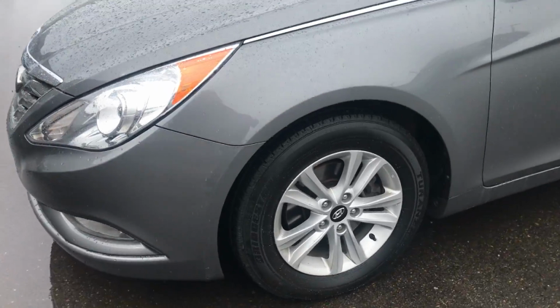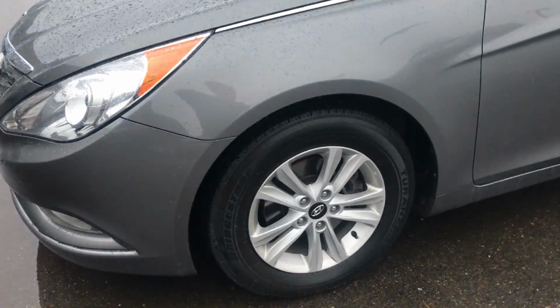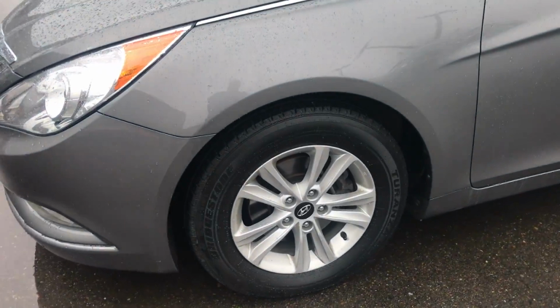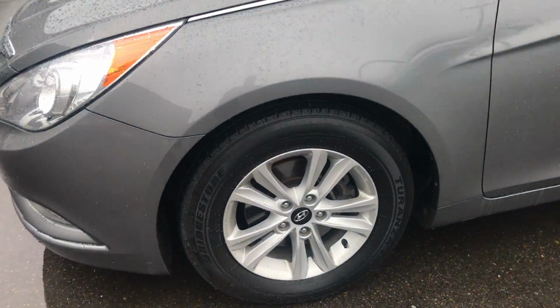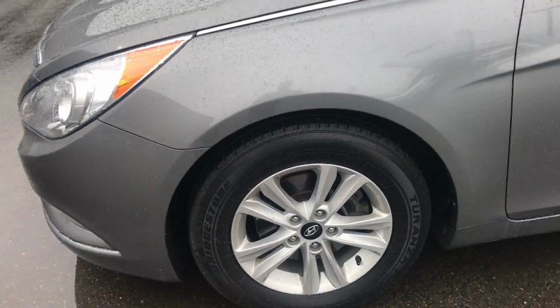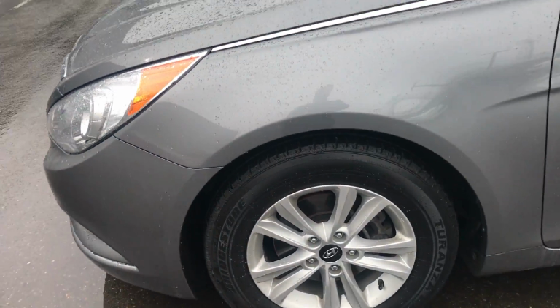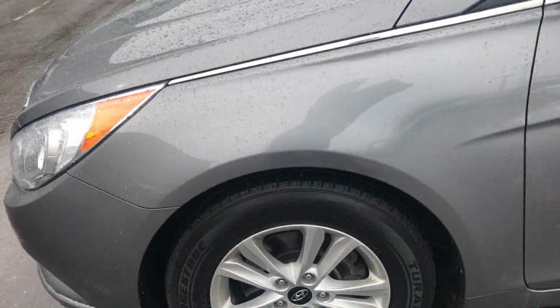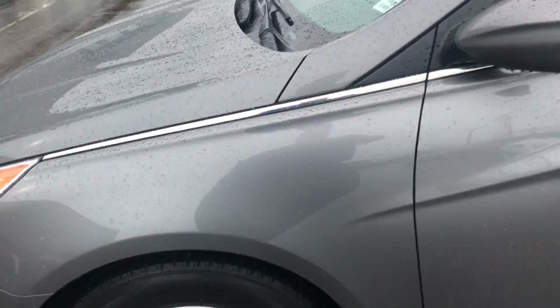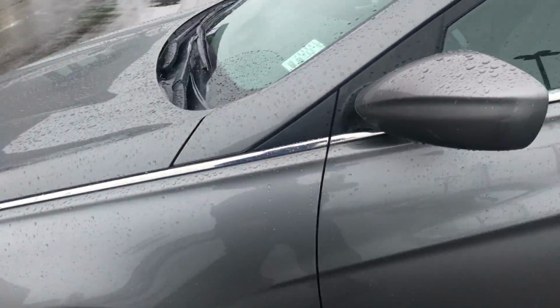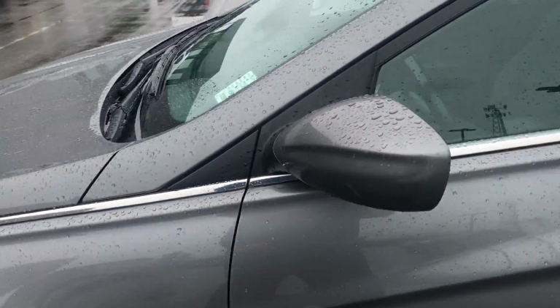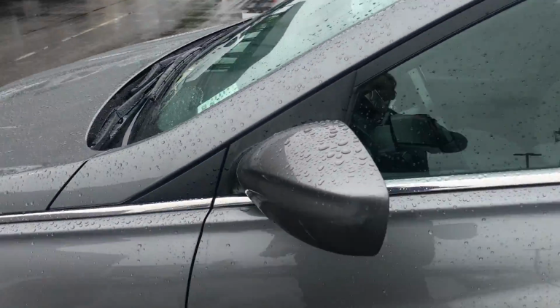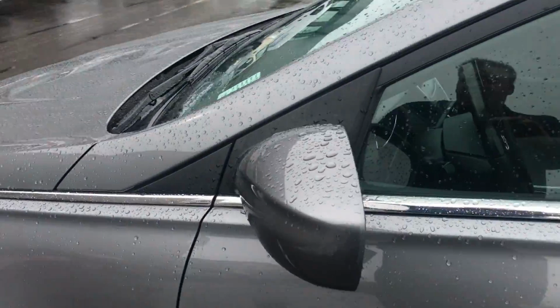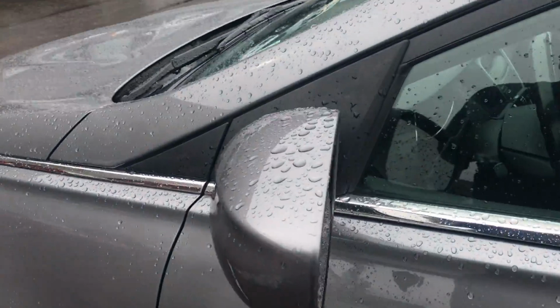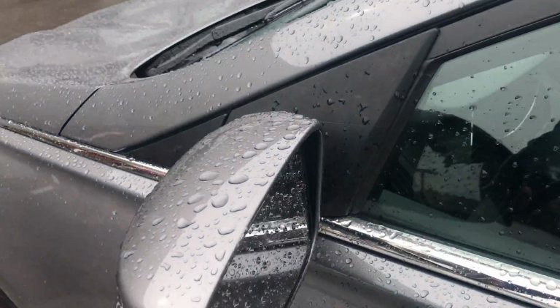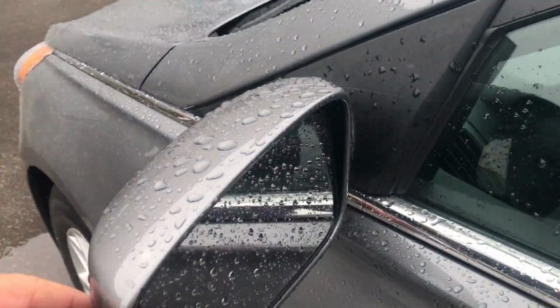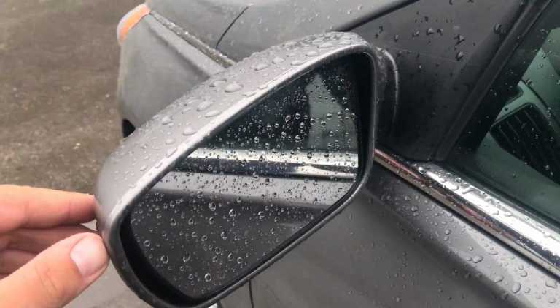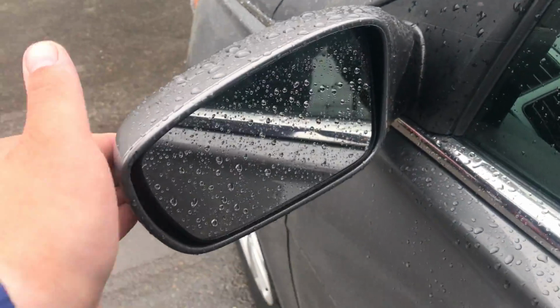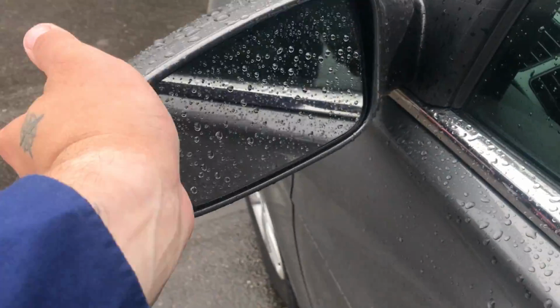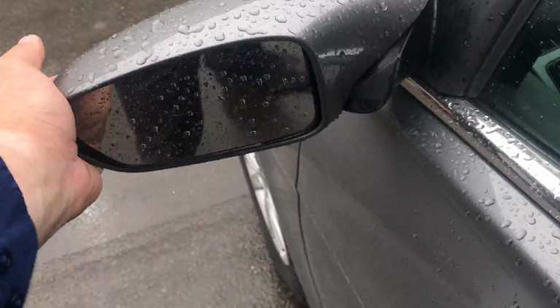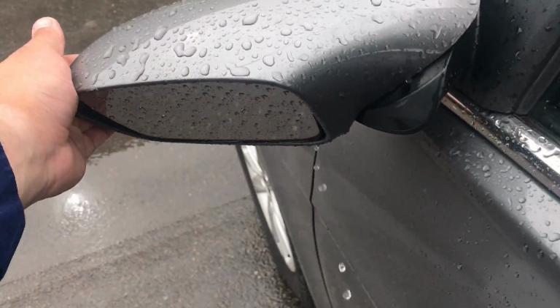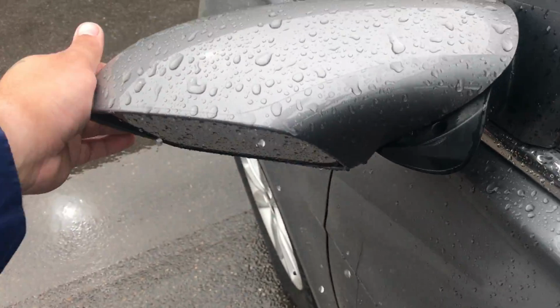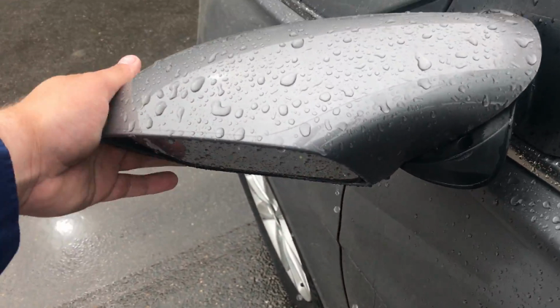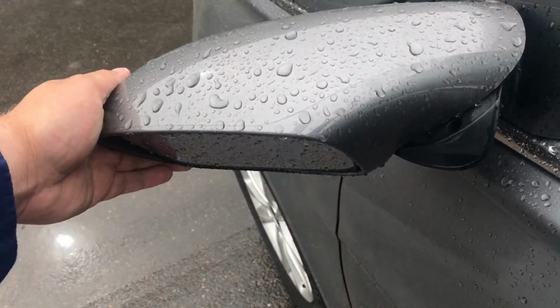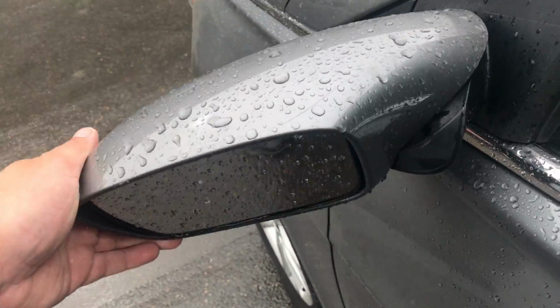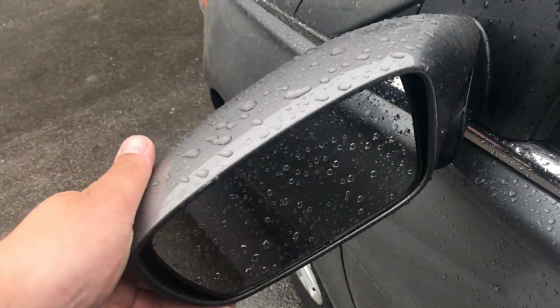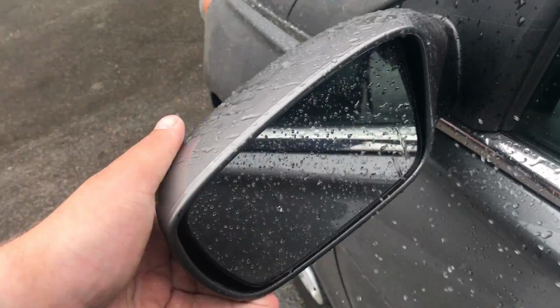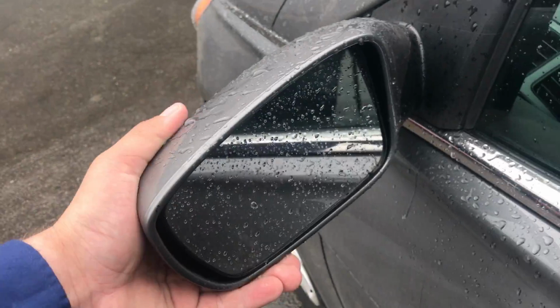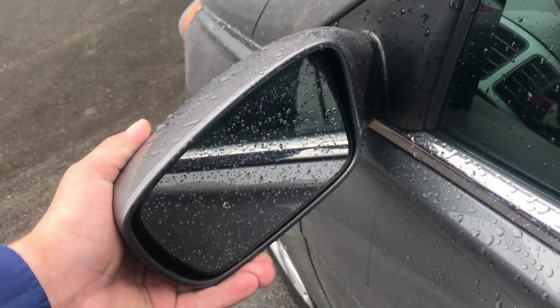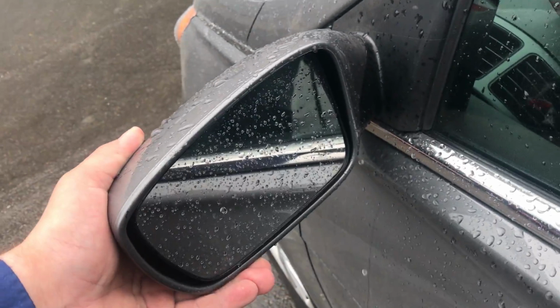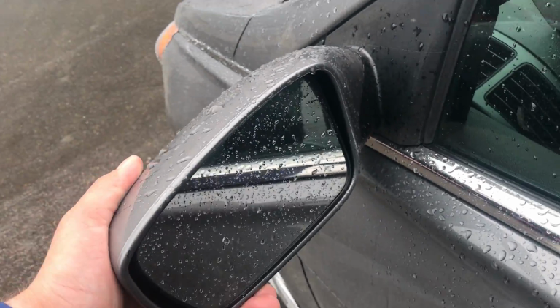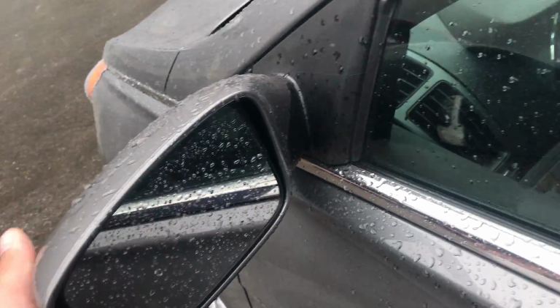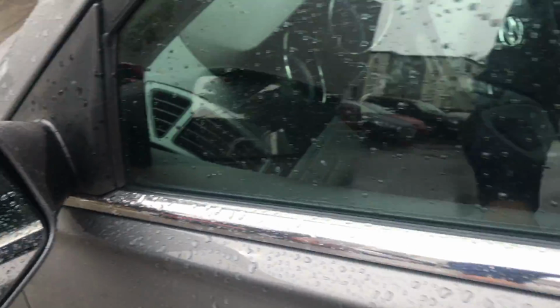Aluminum wheels on the side. You also have the breakaway mirrors too, so just in case somebody gets a little bit too close in a parking lot, they're not going to break off.